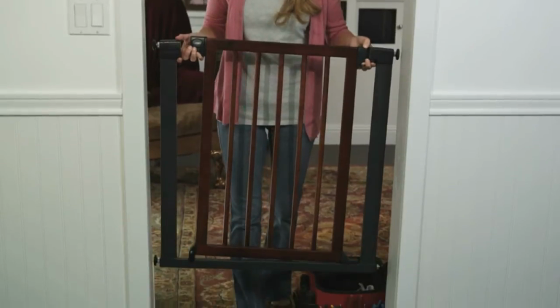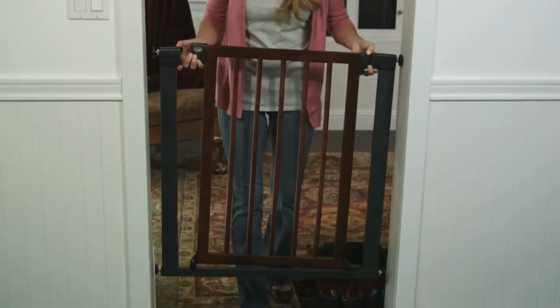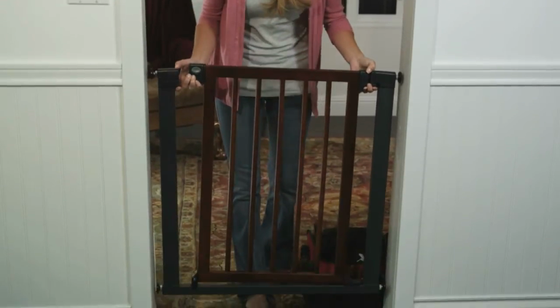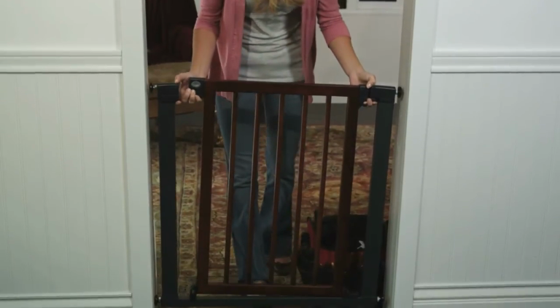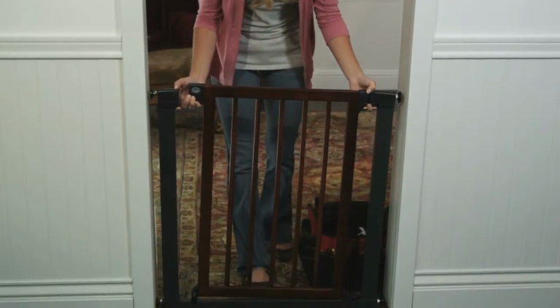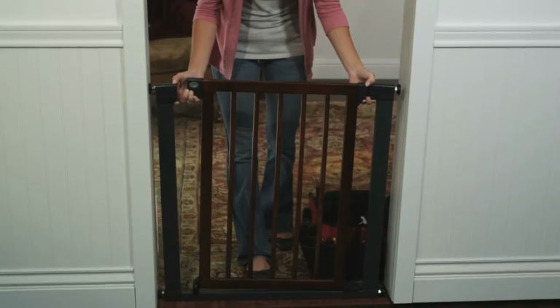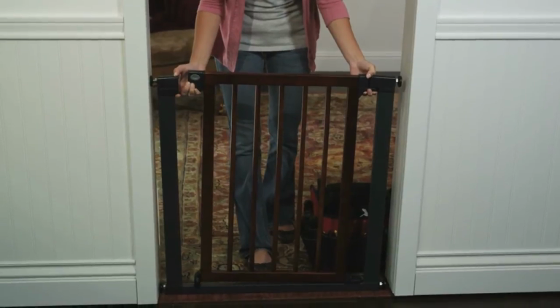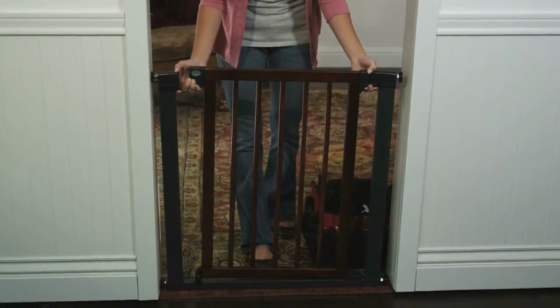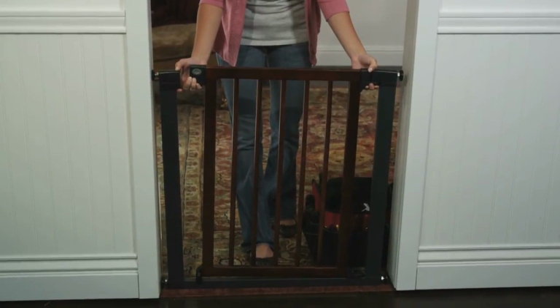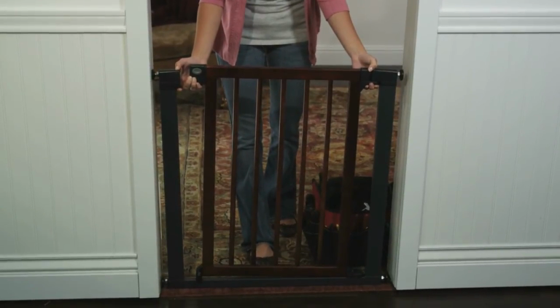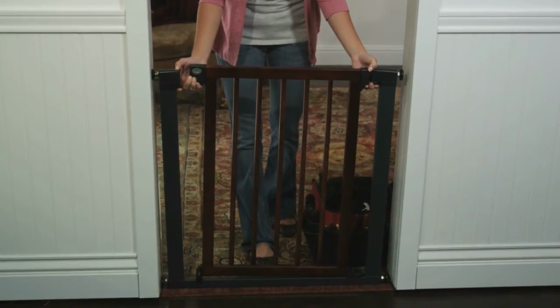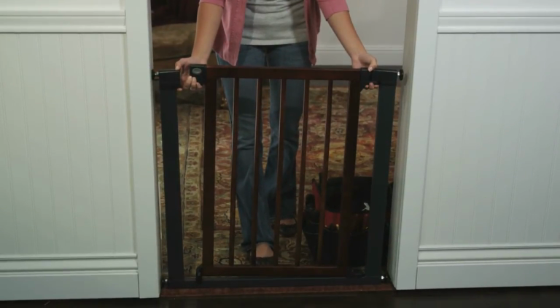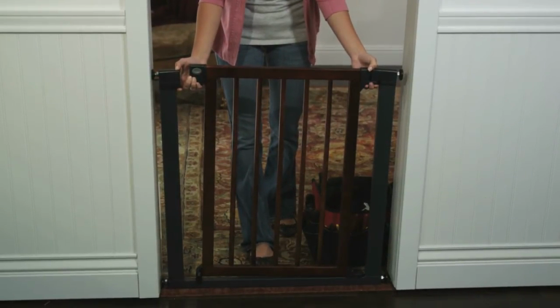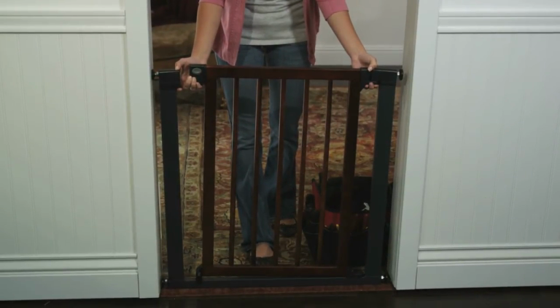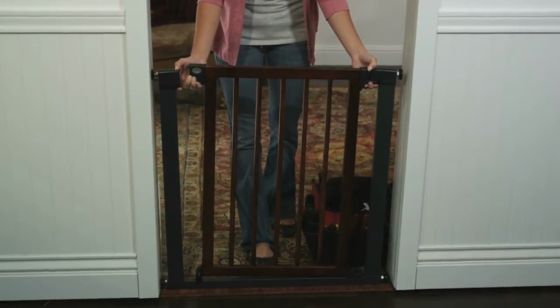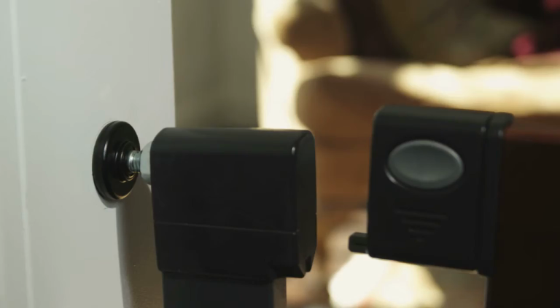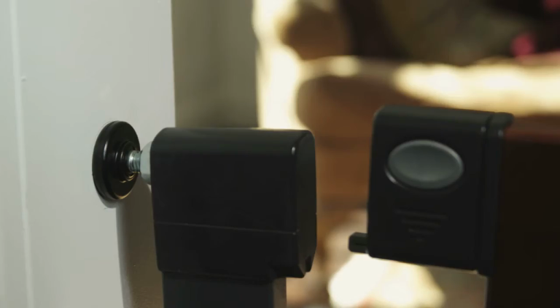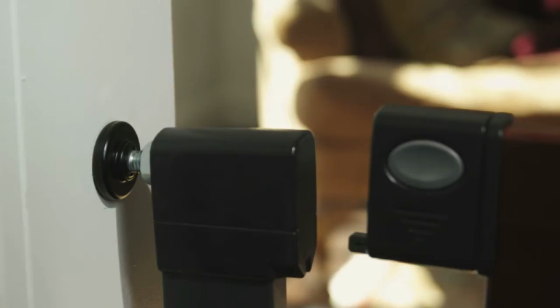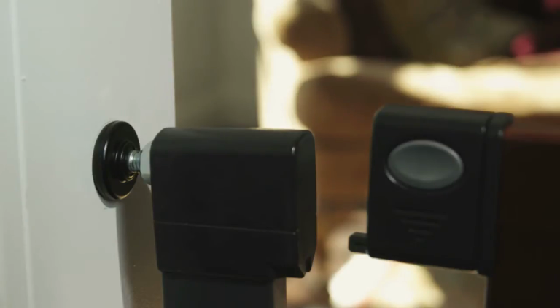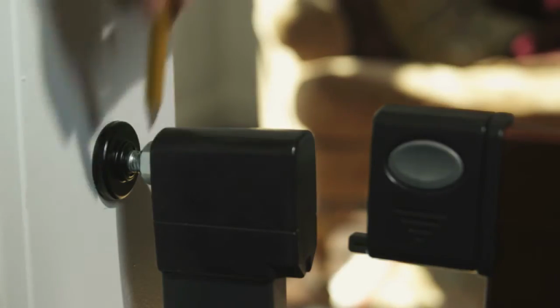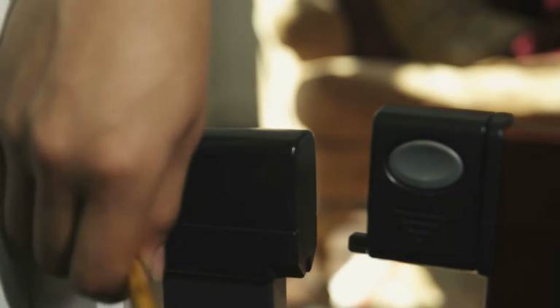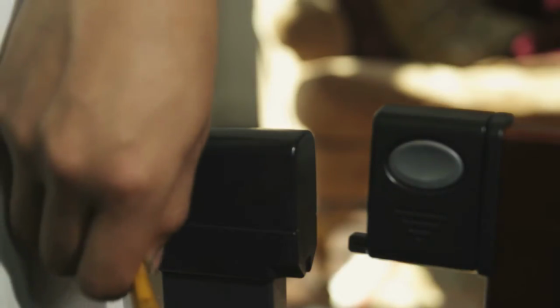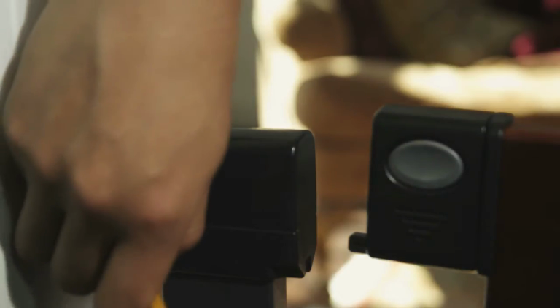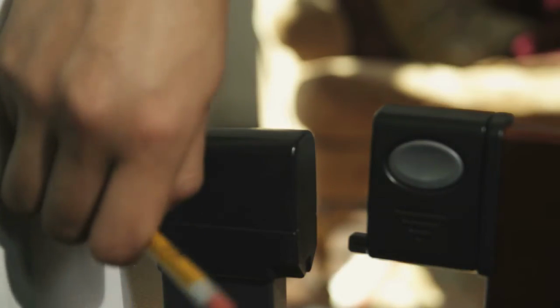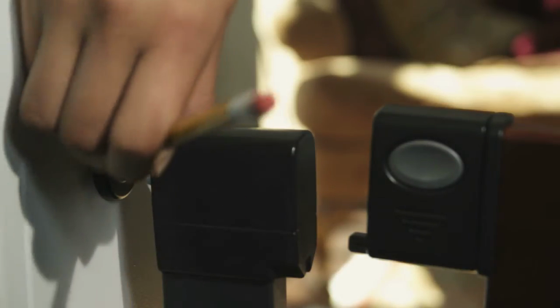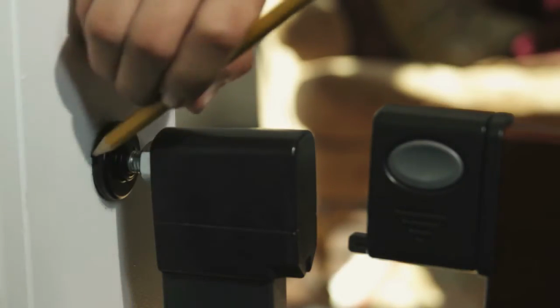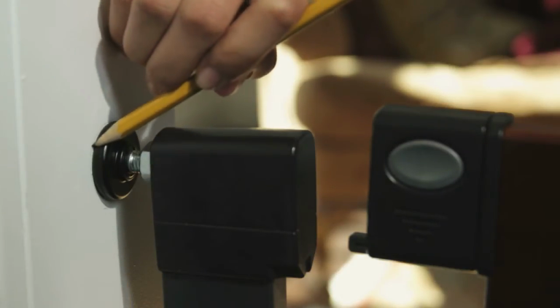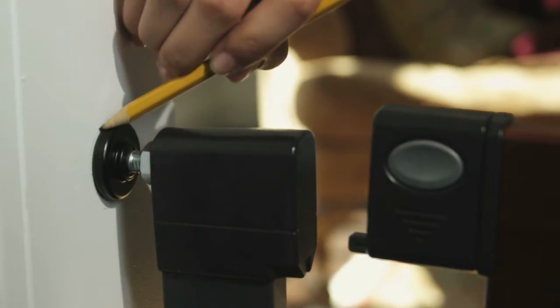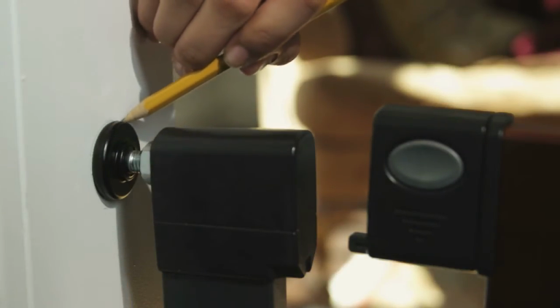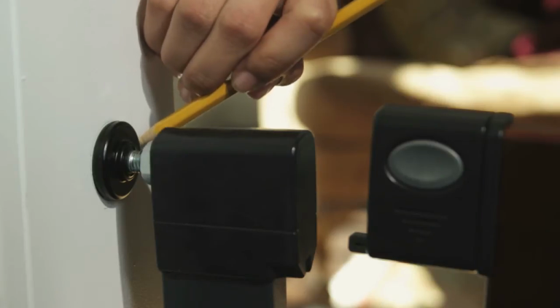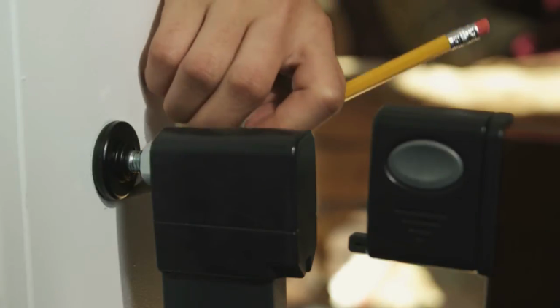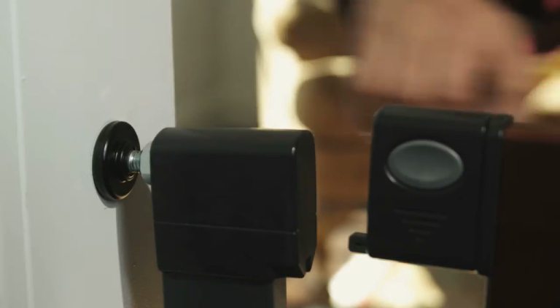Position your gate in the desired location and make sure that the bottom of your gate is flush to the floor. For maximum safety, the wall cups need to be installed.